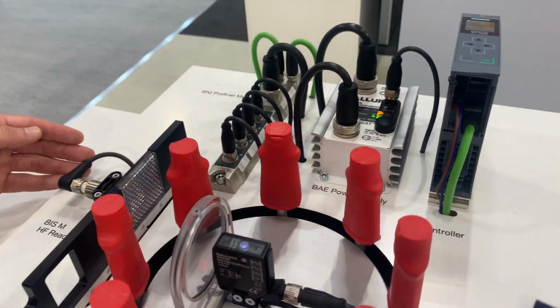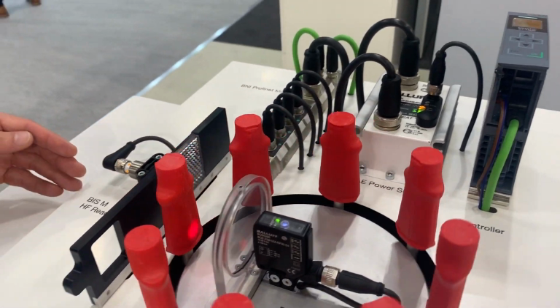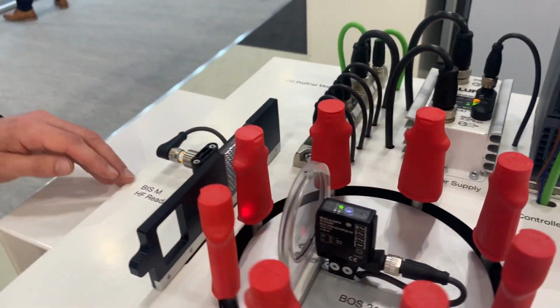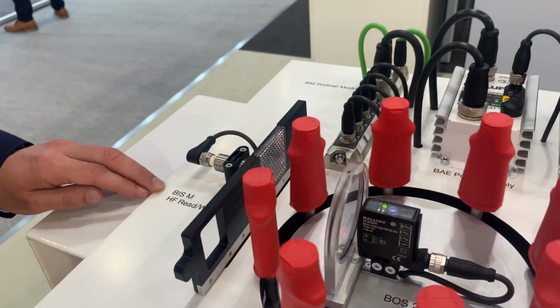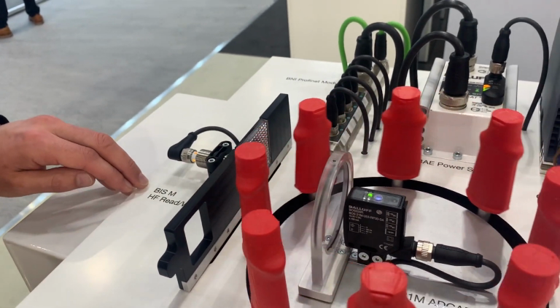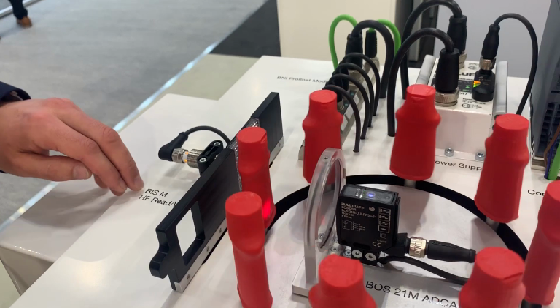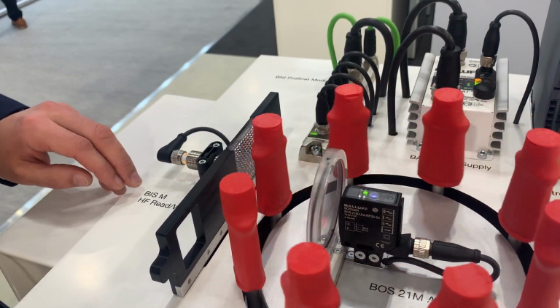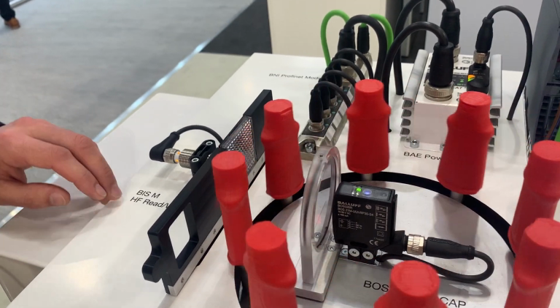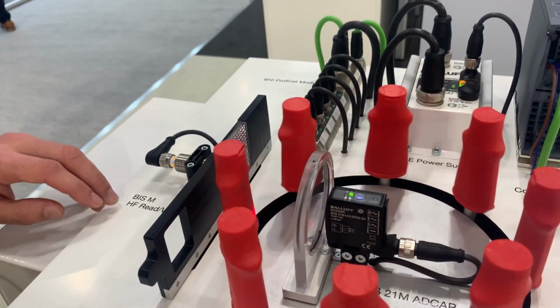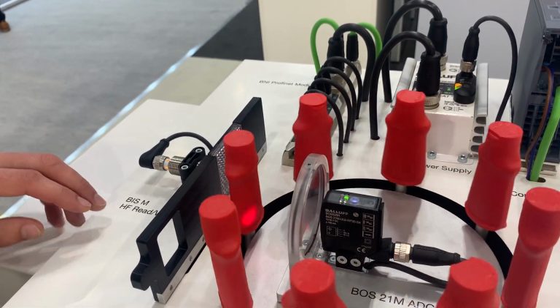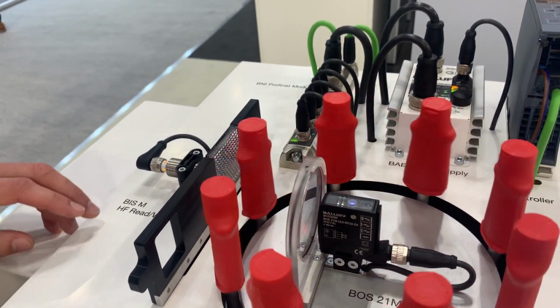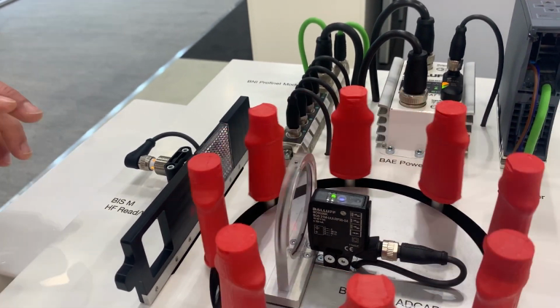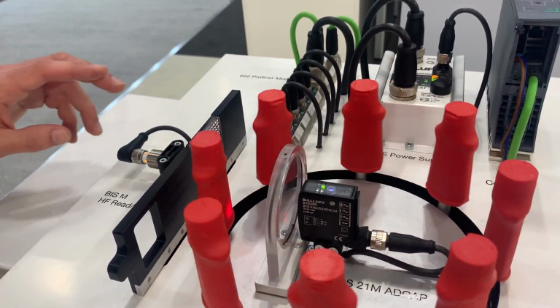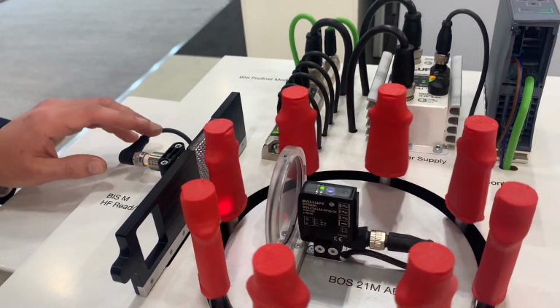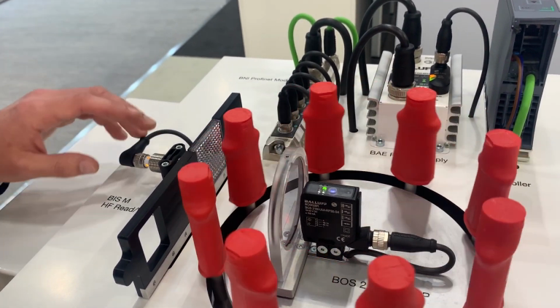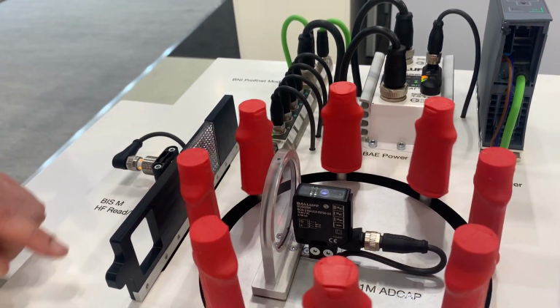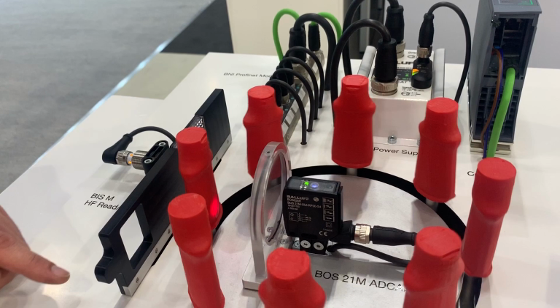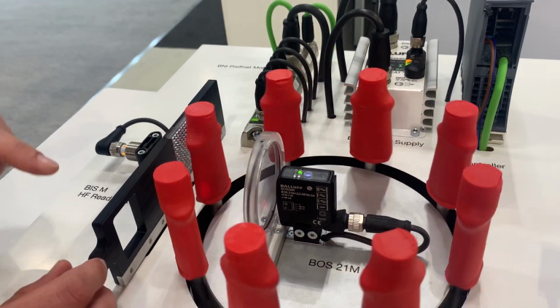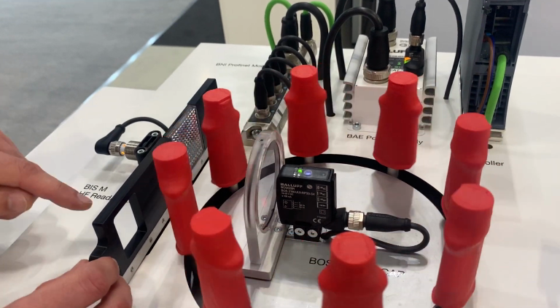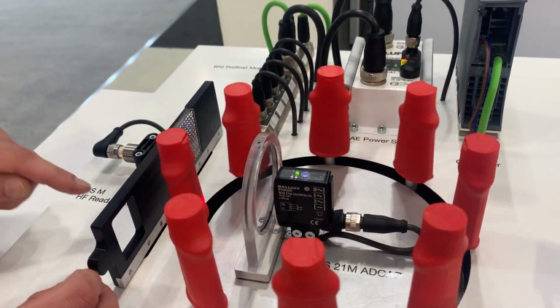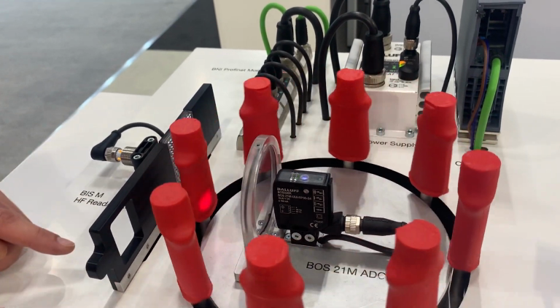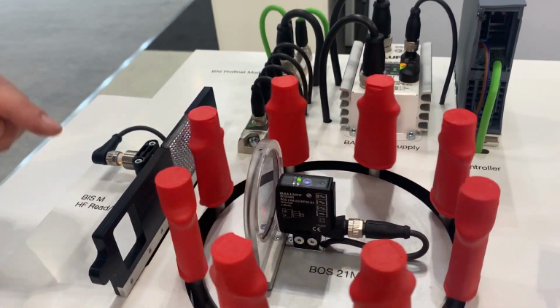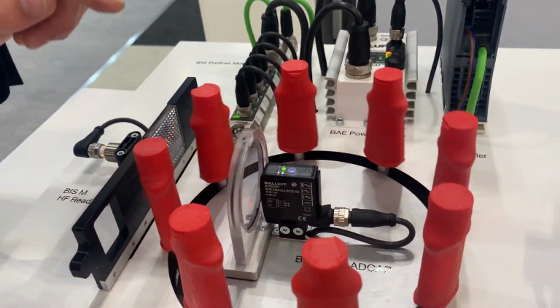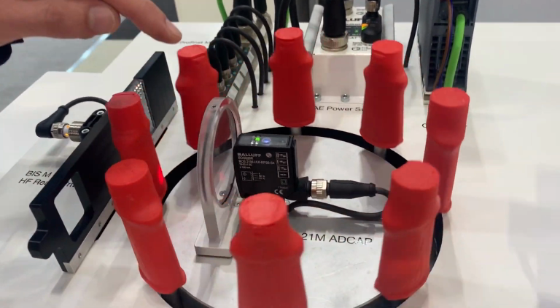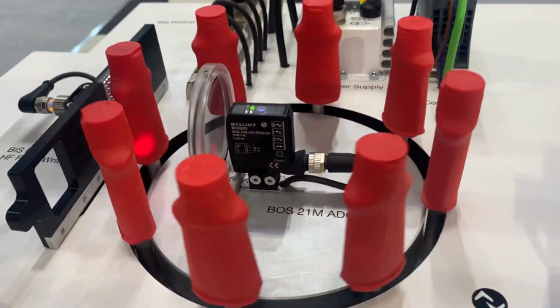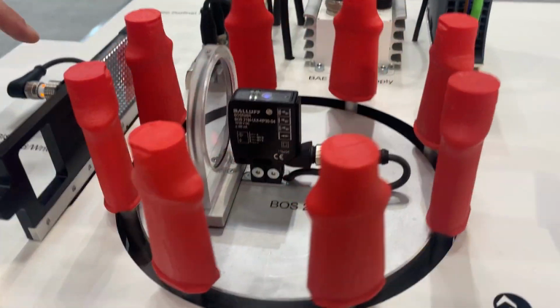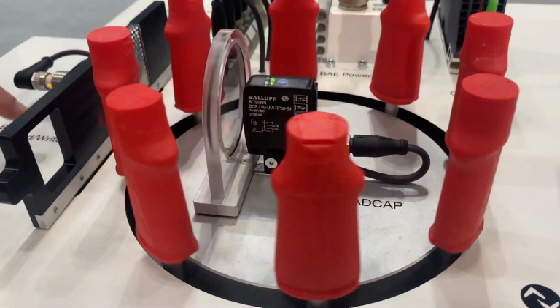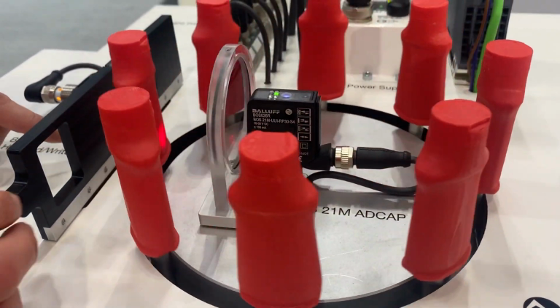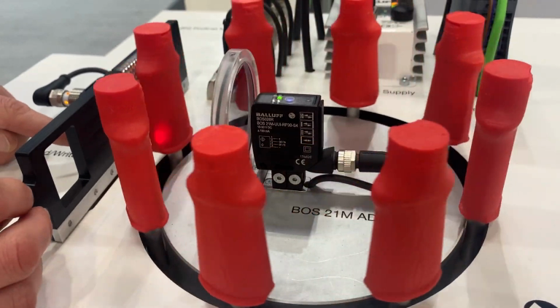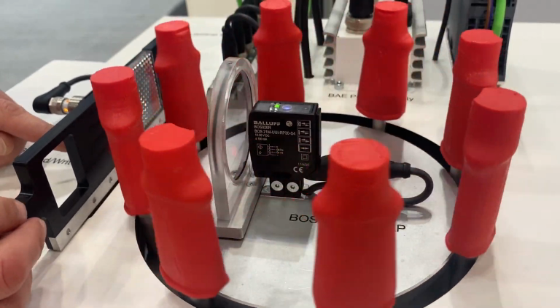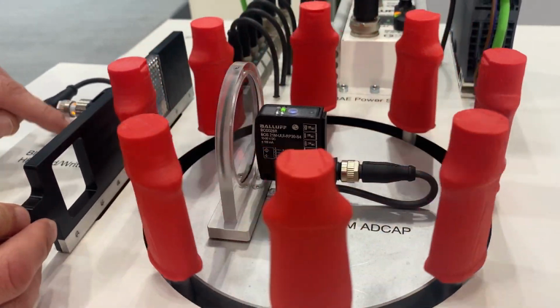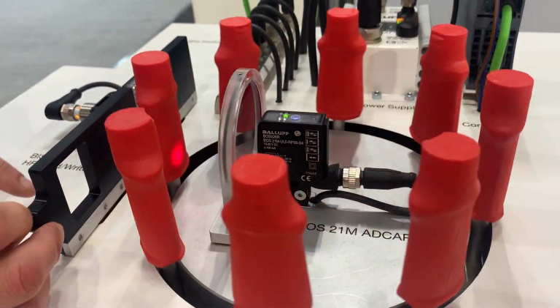This is powering a BIS-M 13.56 MHz read-write head which has been used to change the mode of operation for the ADCAP sensor through differently coded RFID tags.